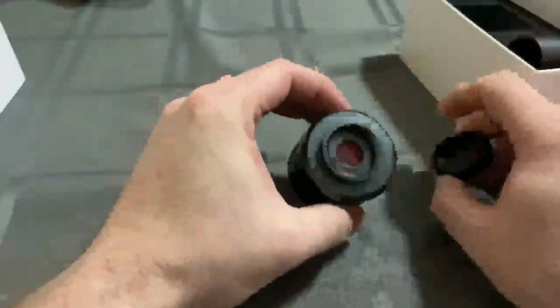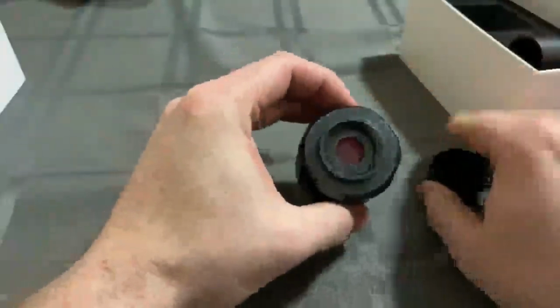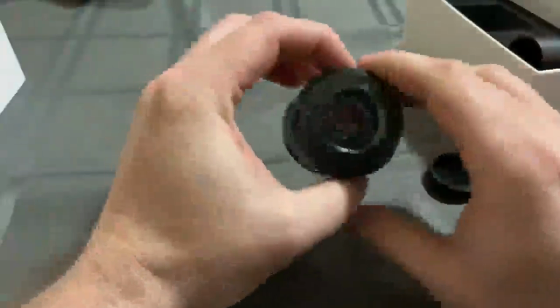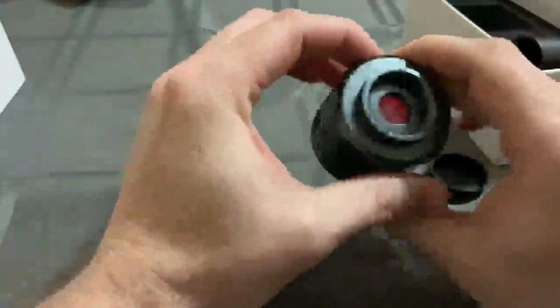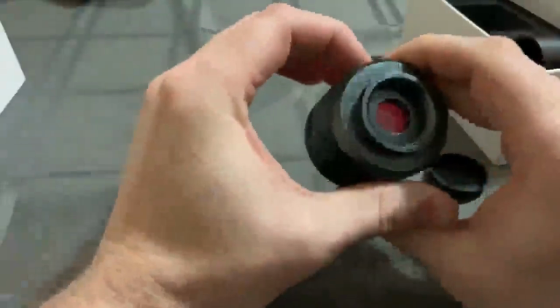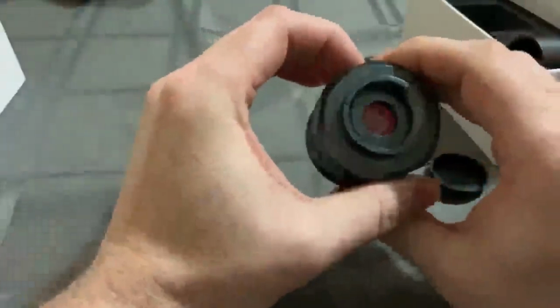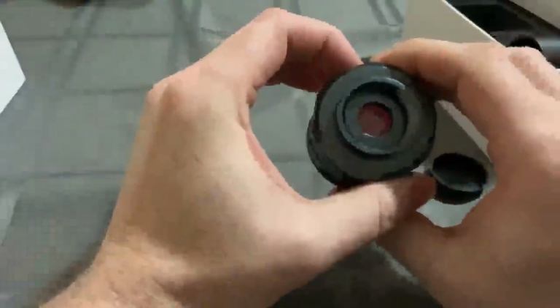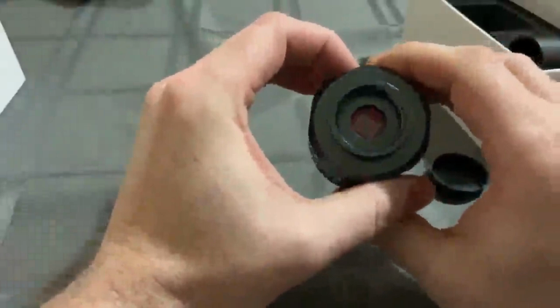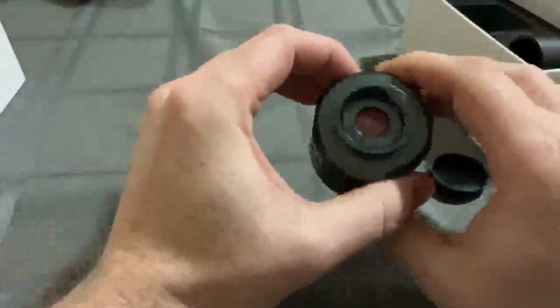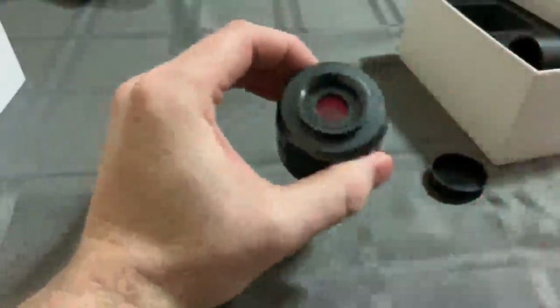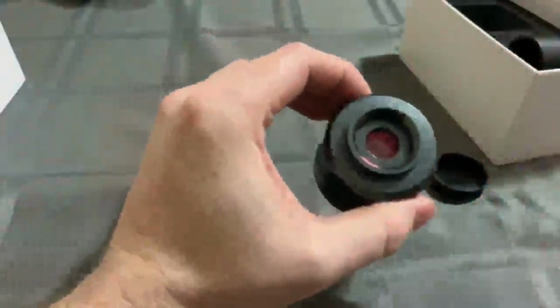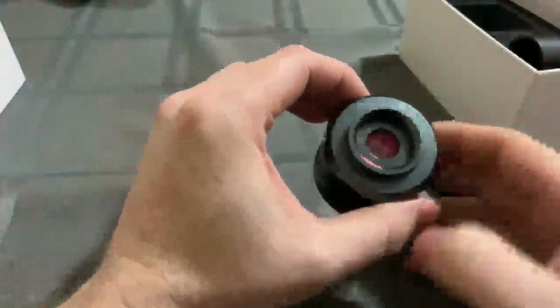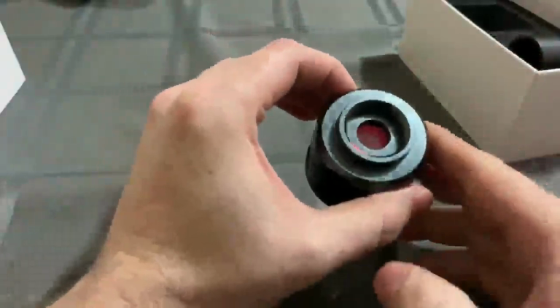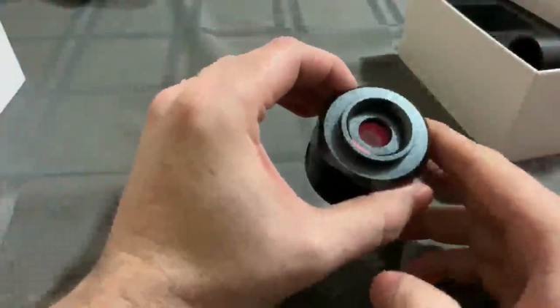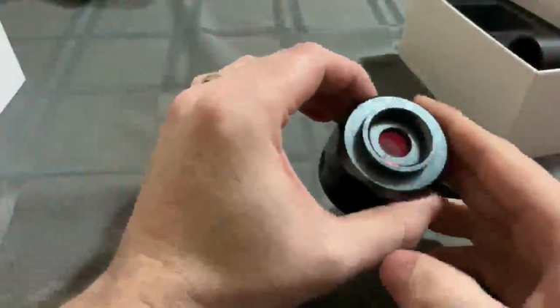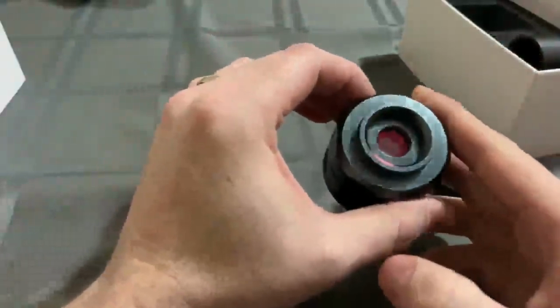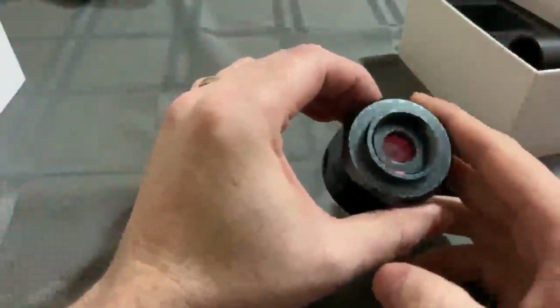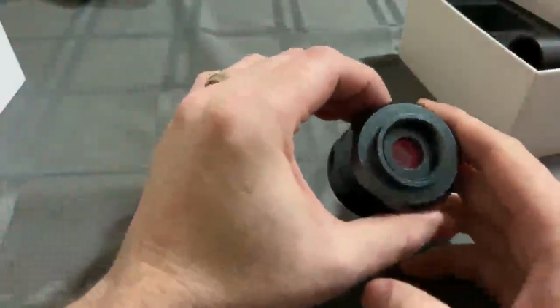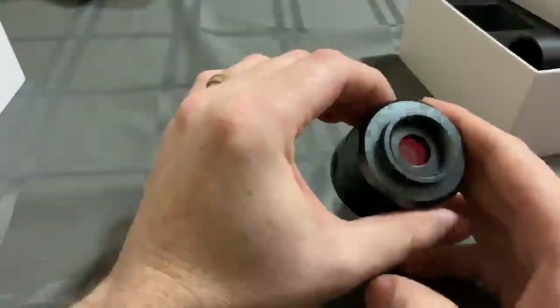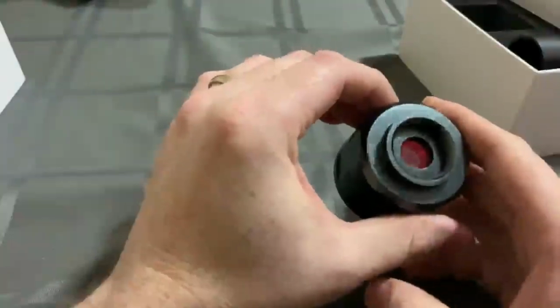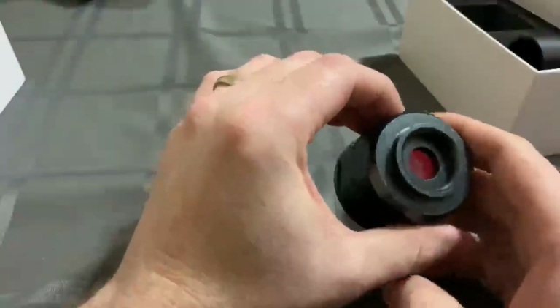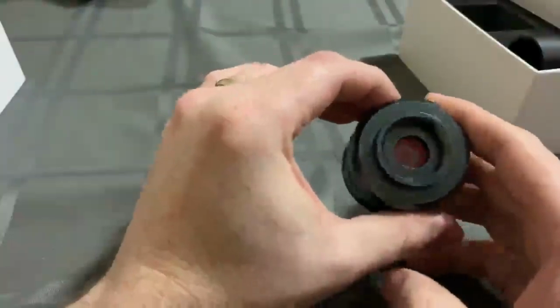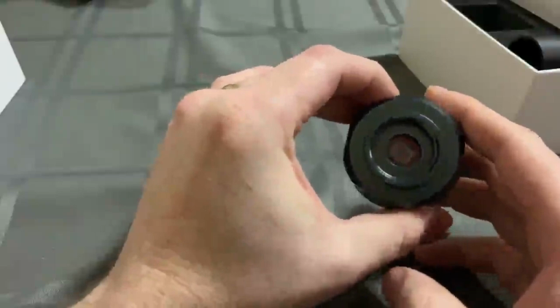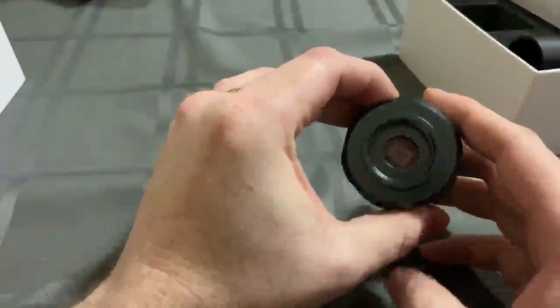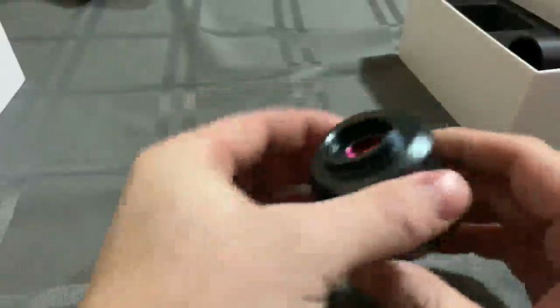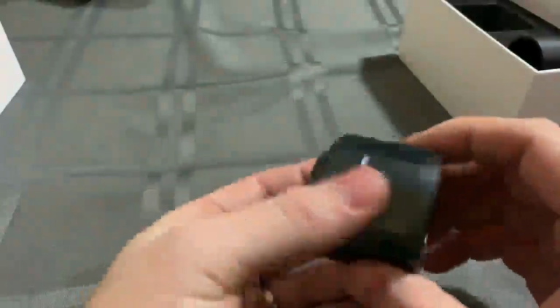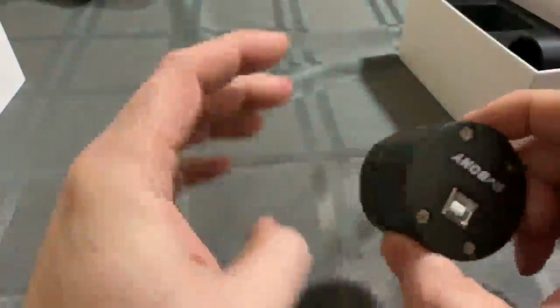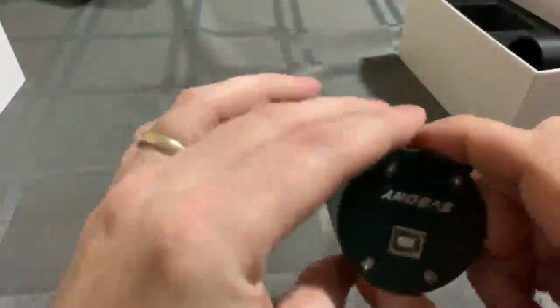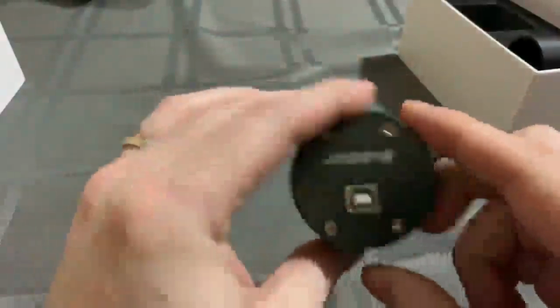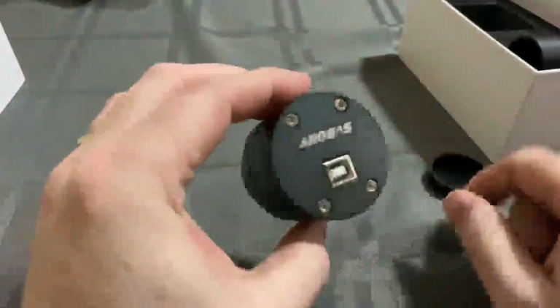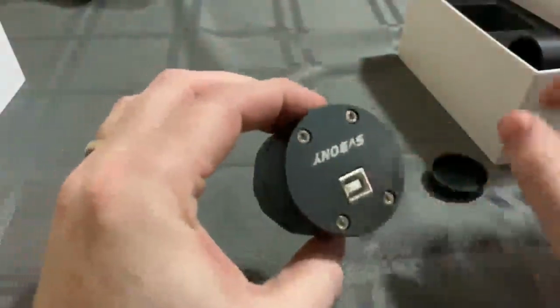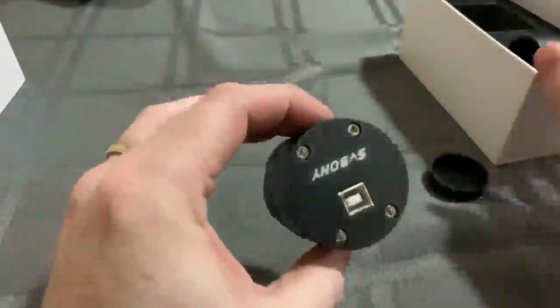It's got a built-in IR cut filter with a Sony IMX290 CMOS sensor — a great sensor for astrophotography.